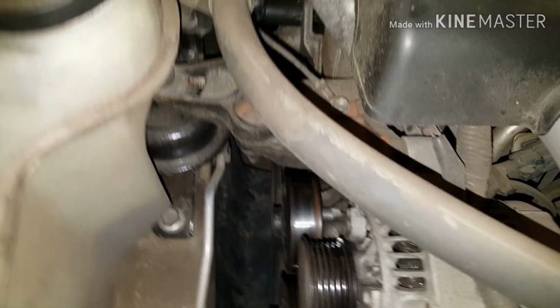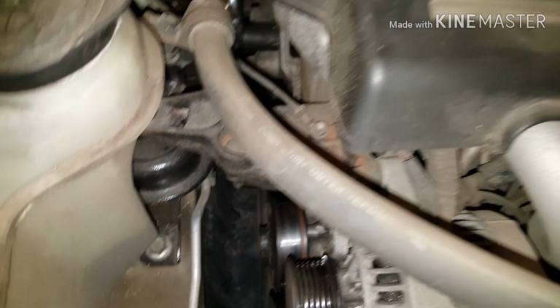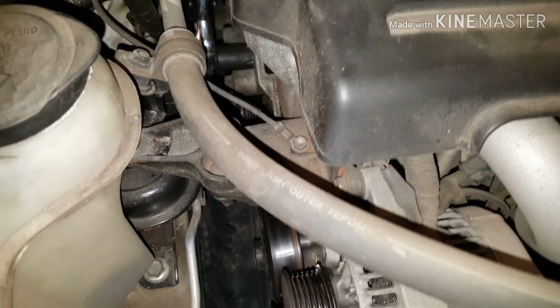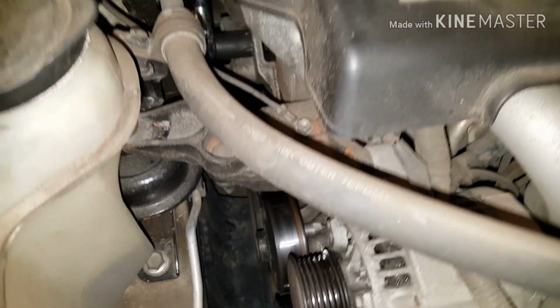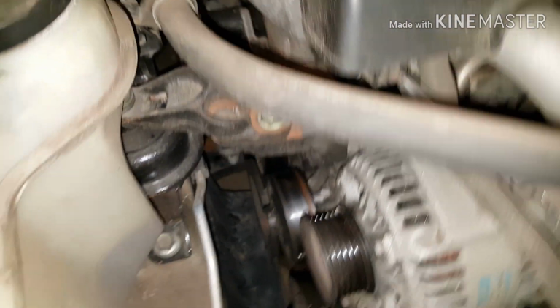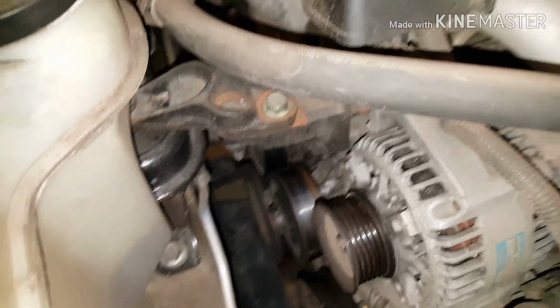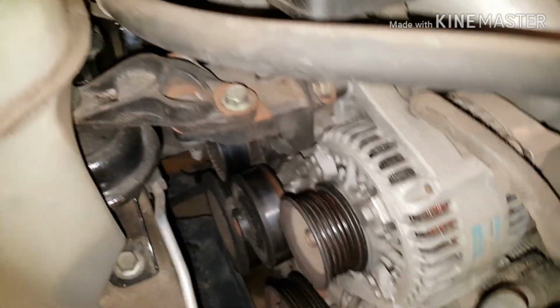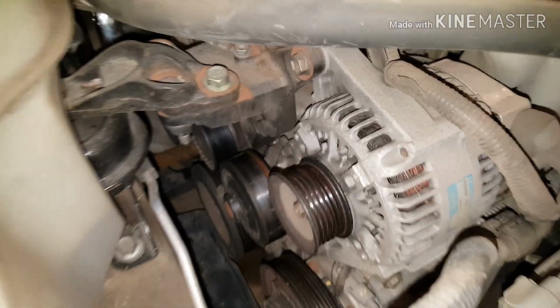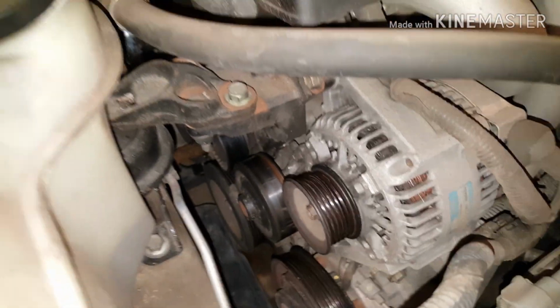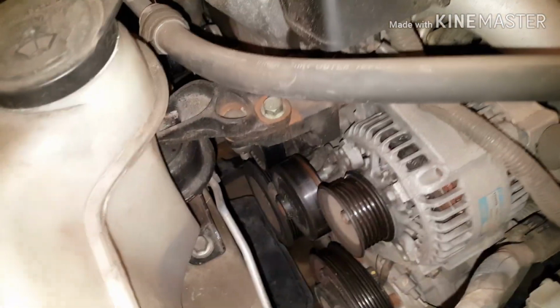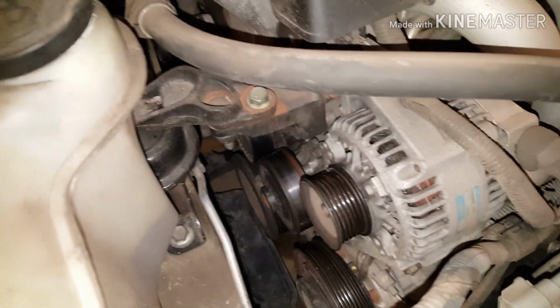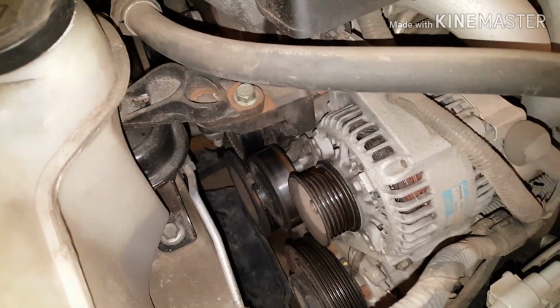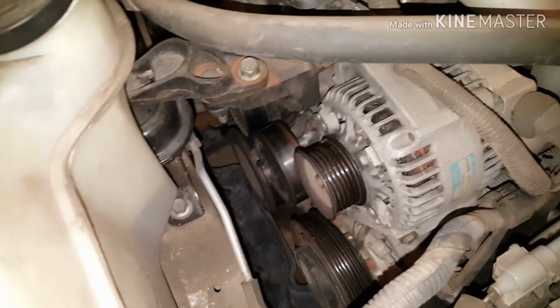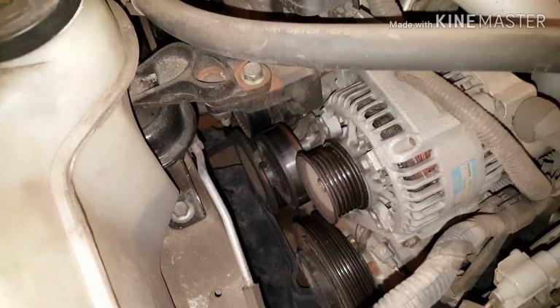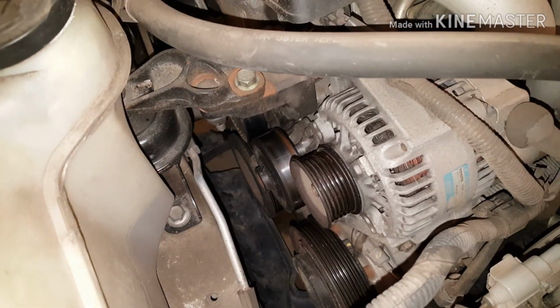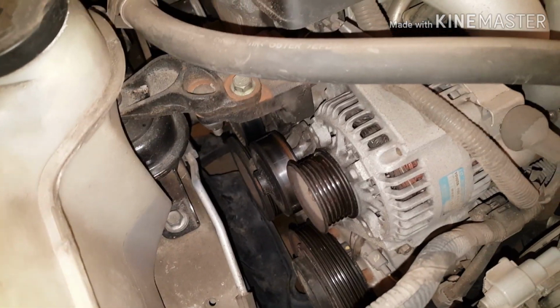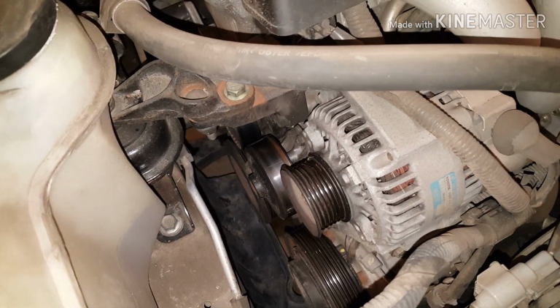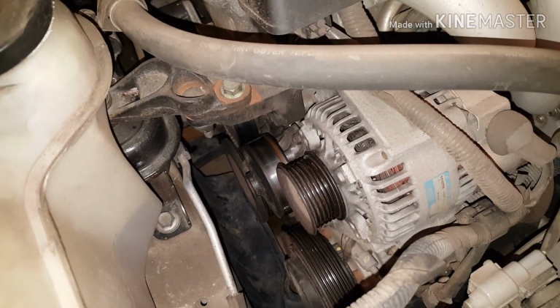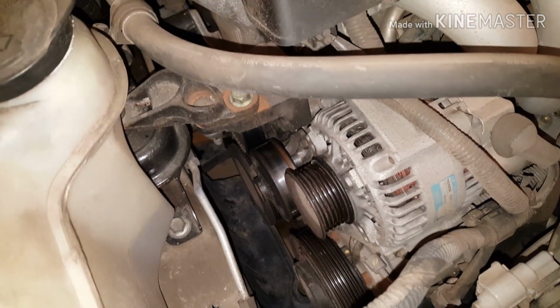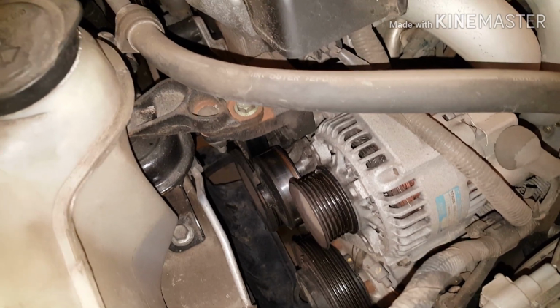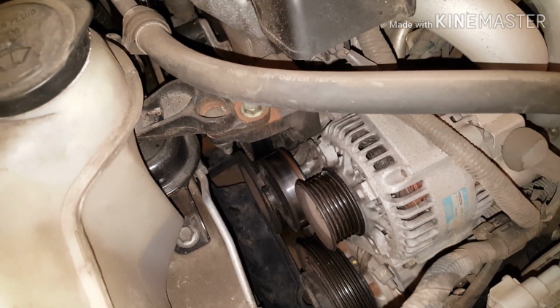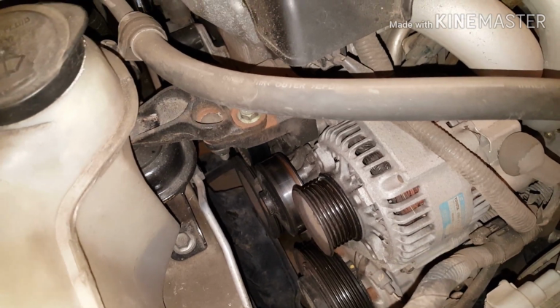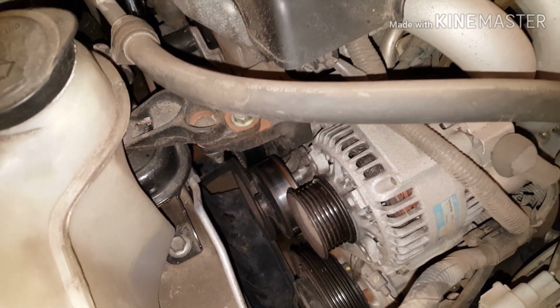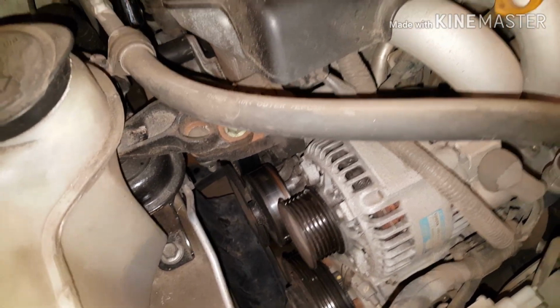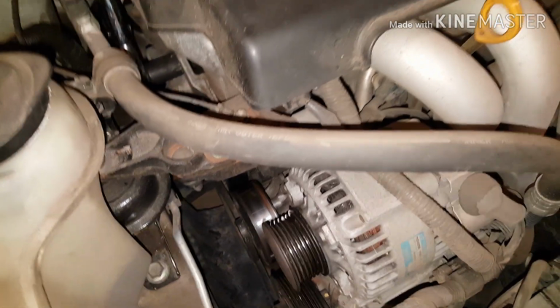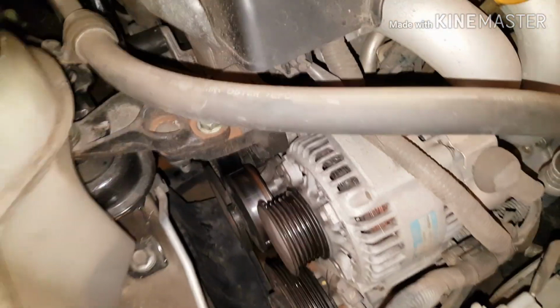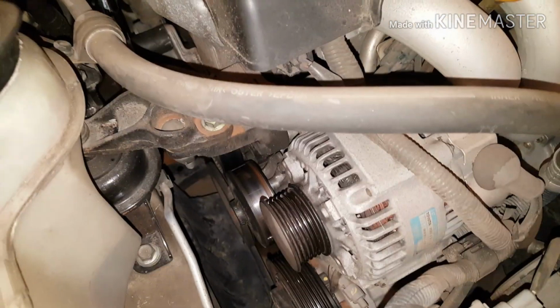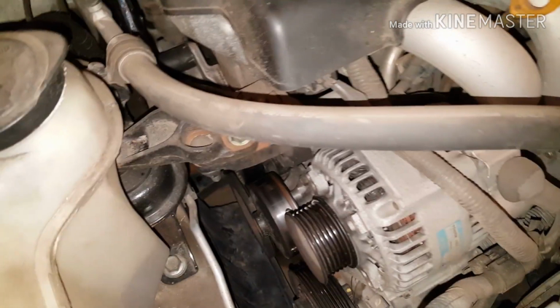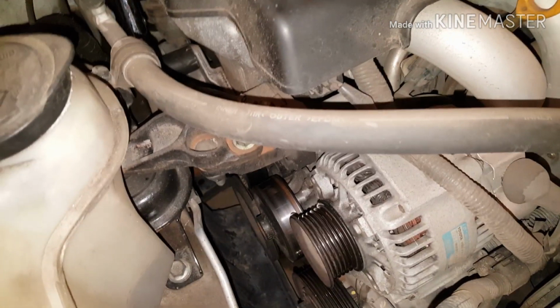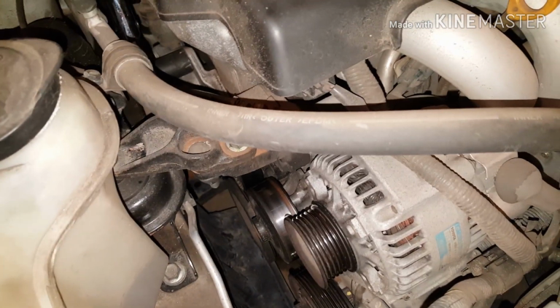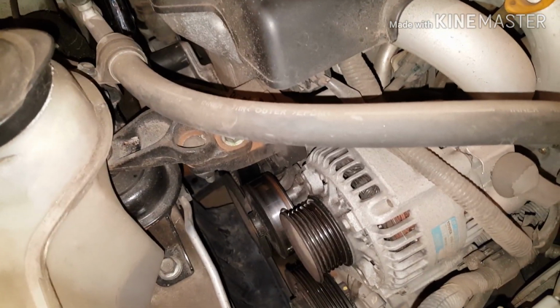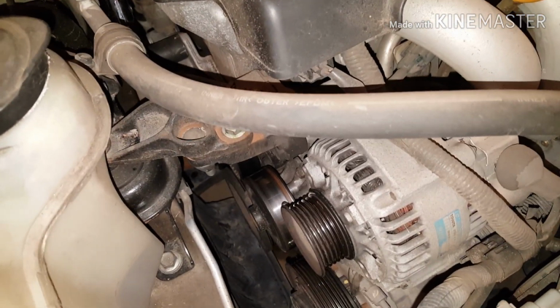It's very simple, very easy to replace the serpentine slash drive belt on your Toyota Corolla. Hopefully this was helpful and thanks for watching.